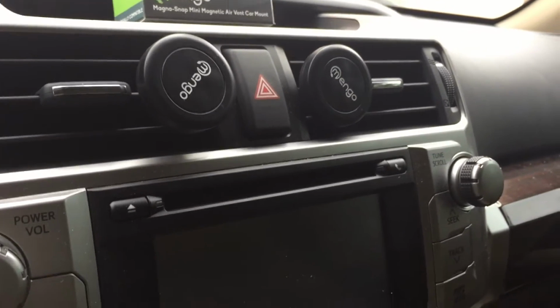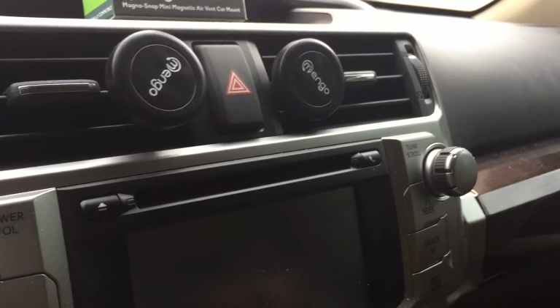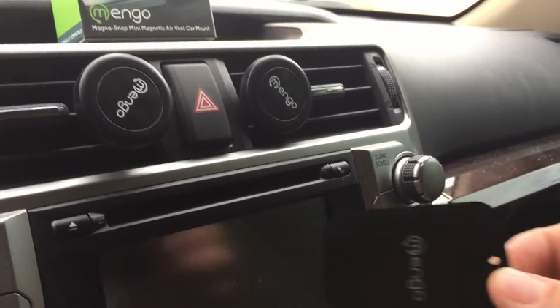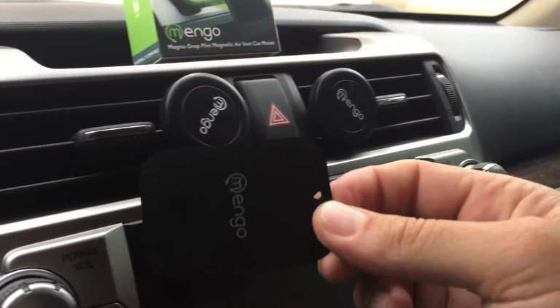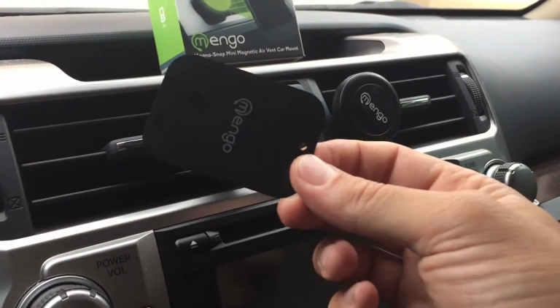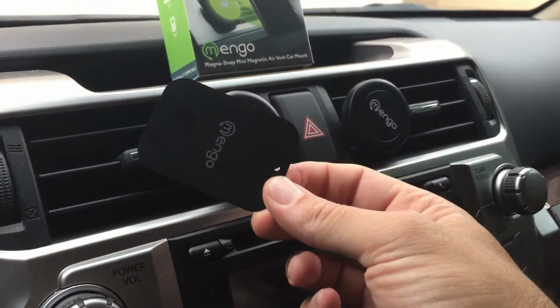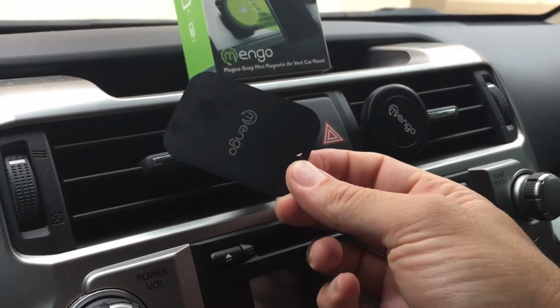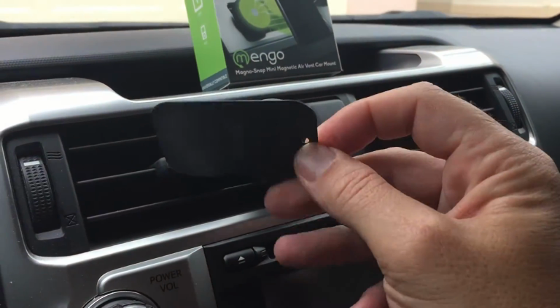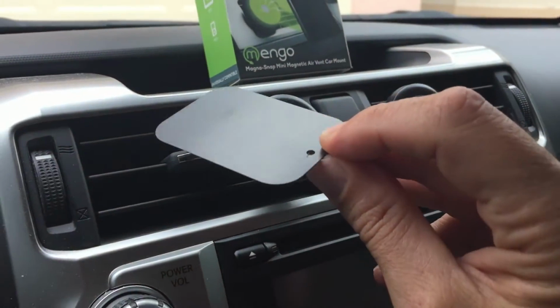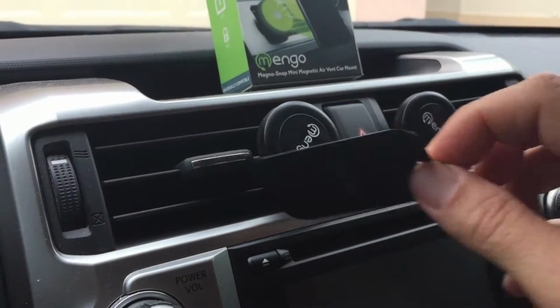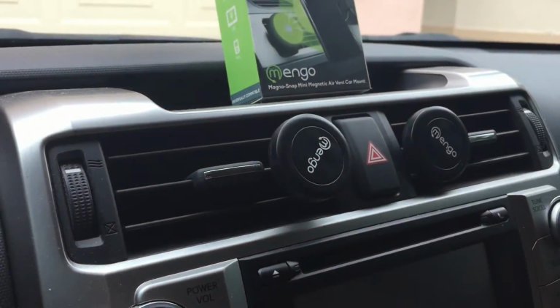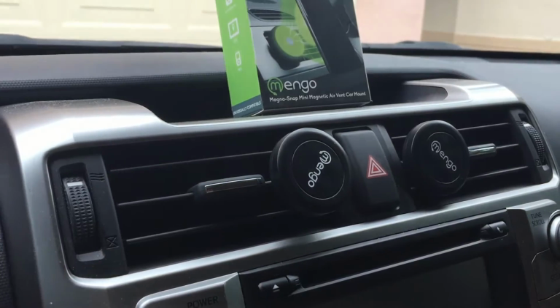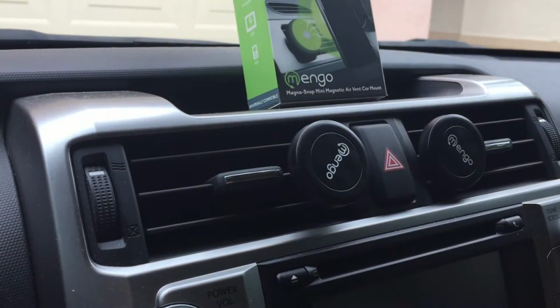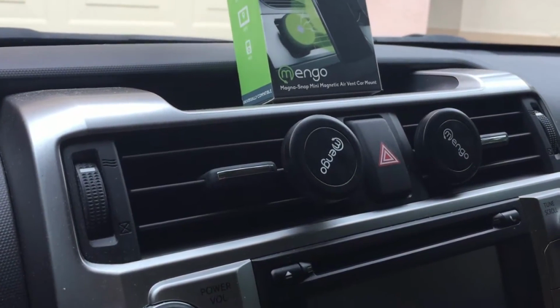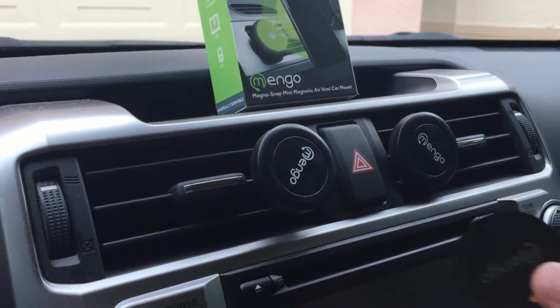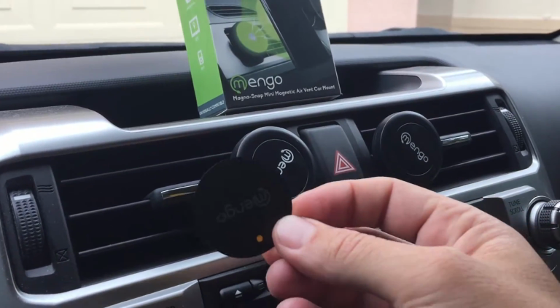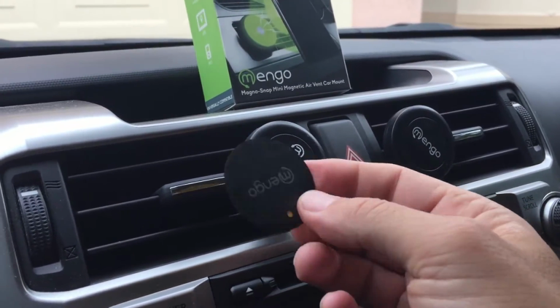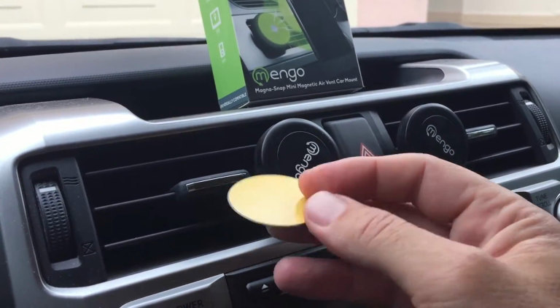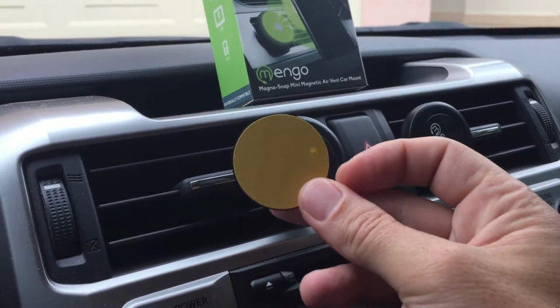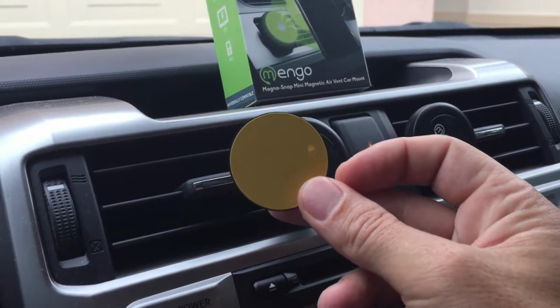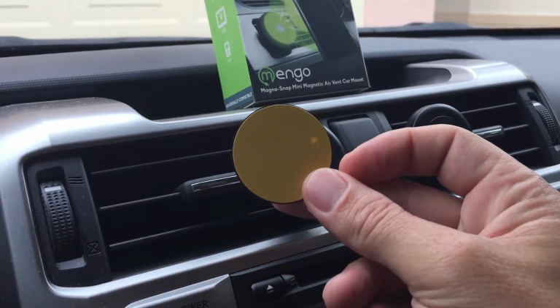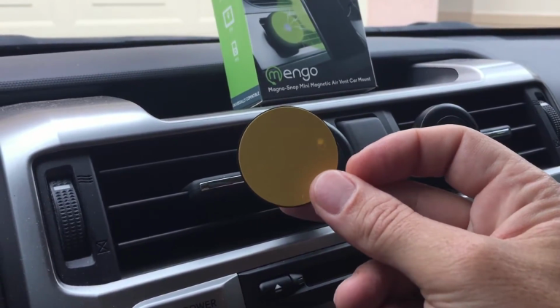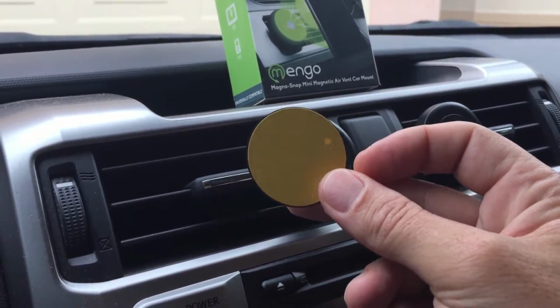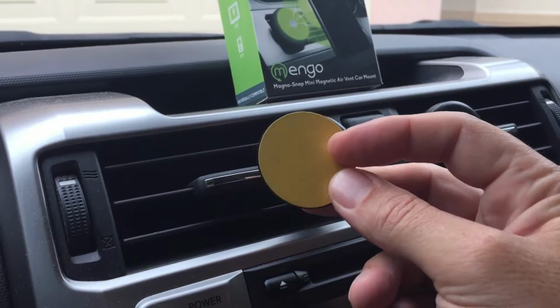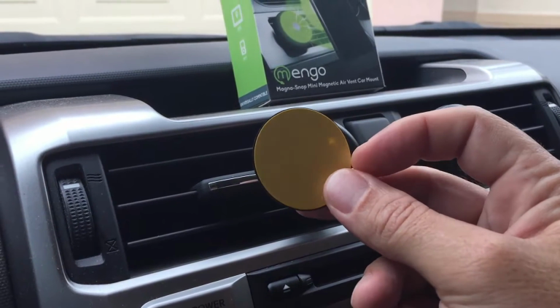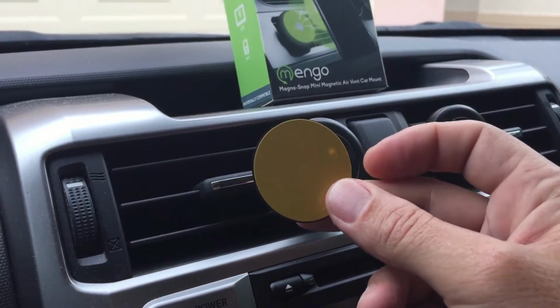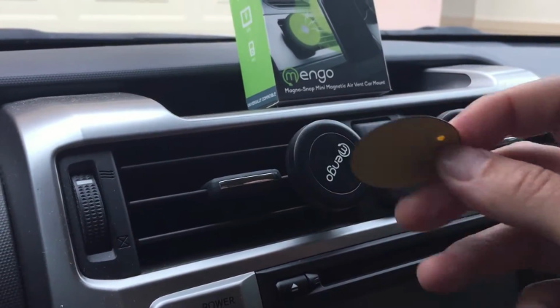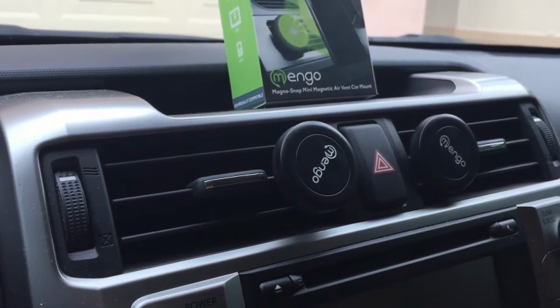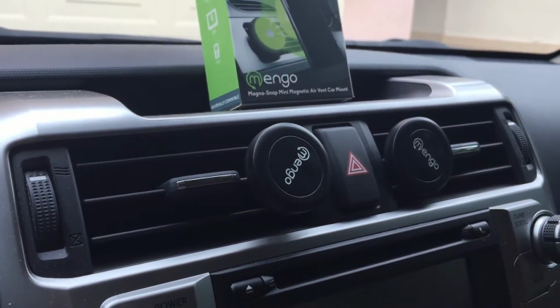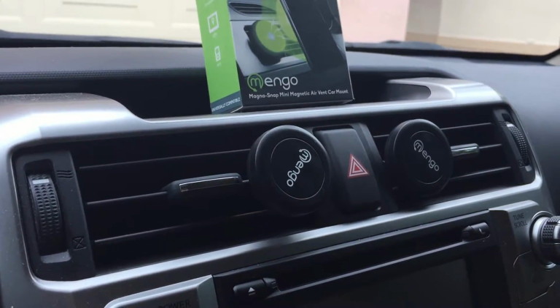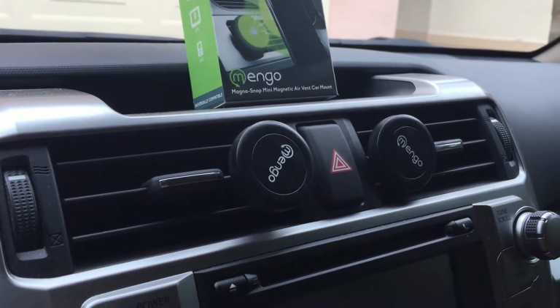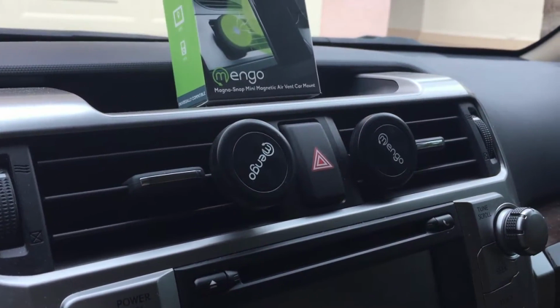It comes with two of these square plates and two of these round plates. You could stick them anywhere on your phone or in your case. The other ones you could put inside, in between.